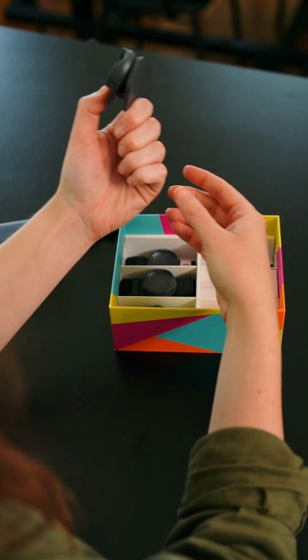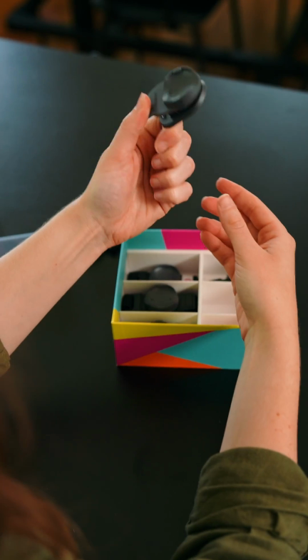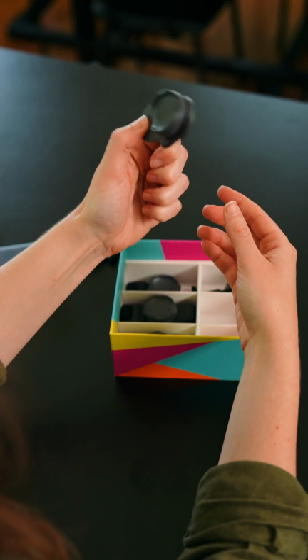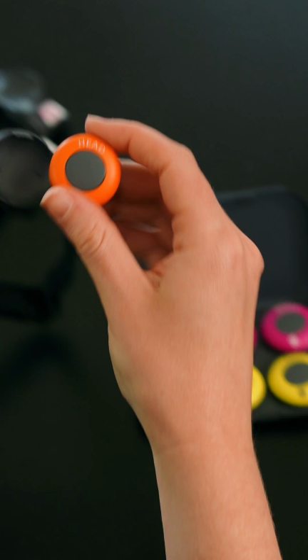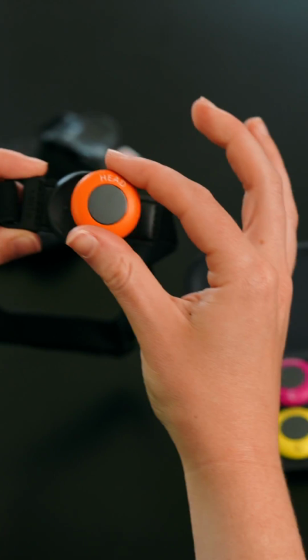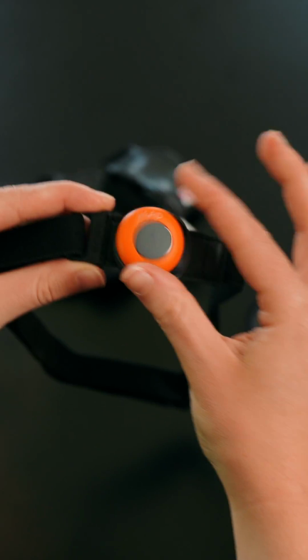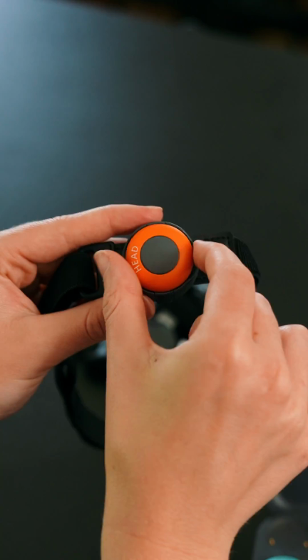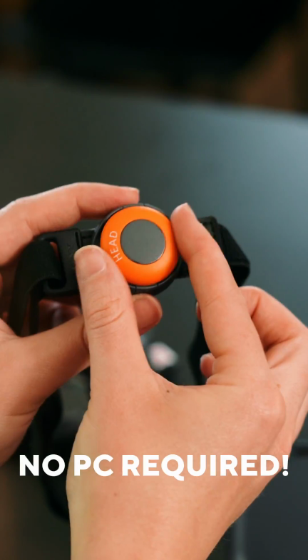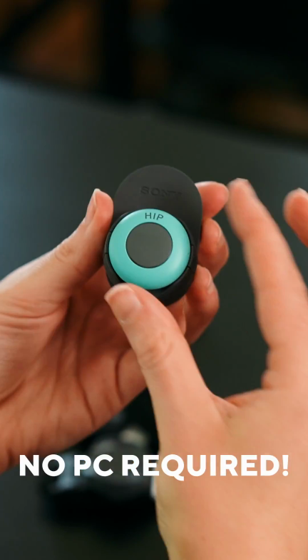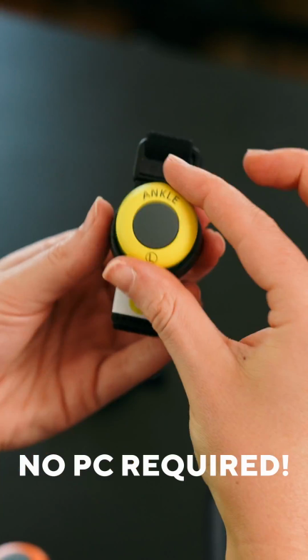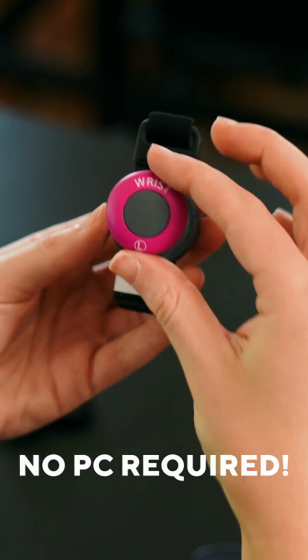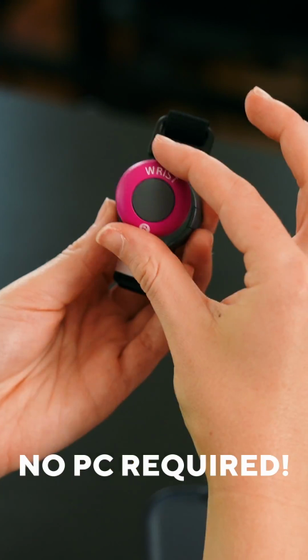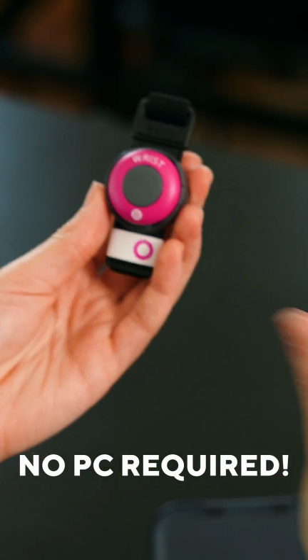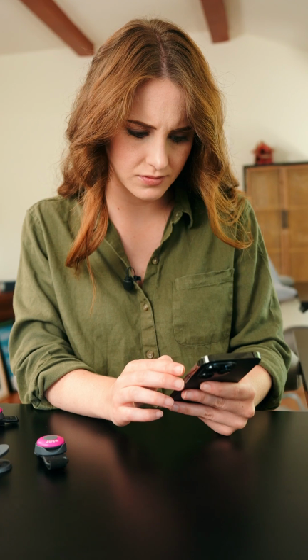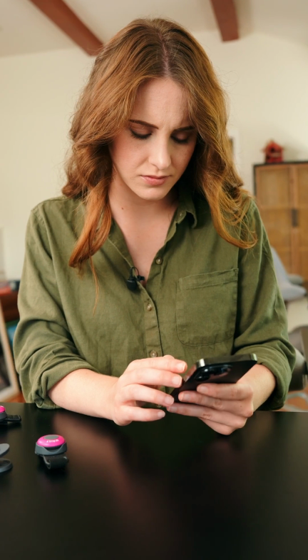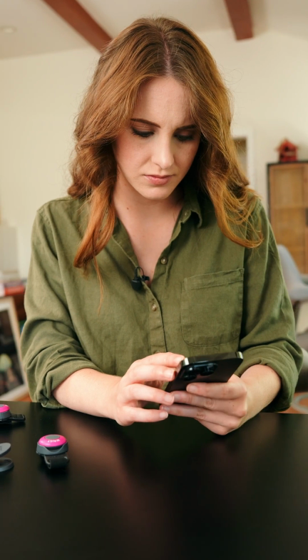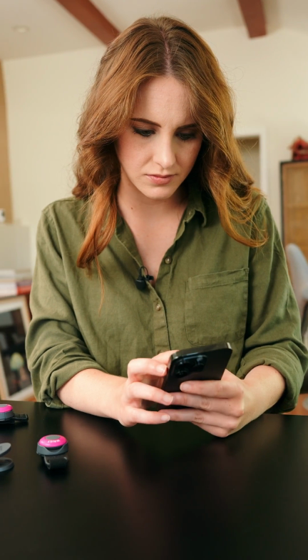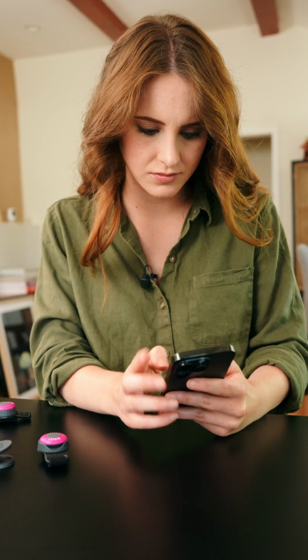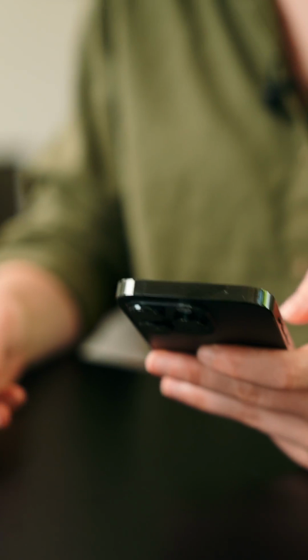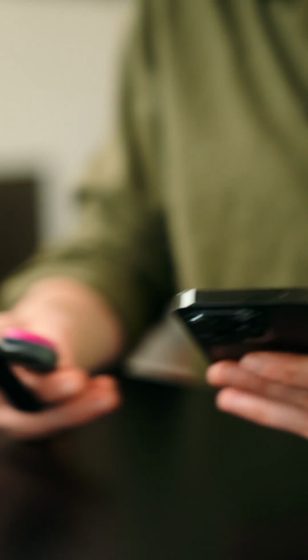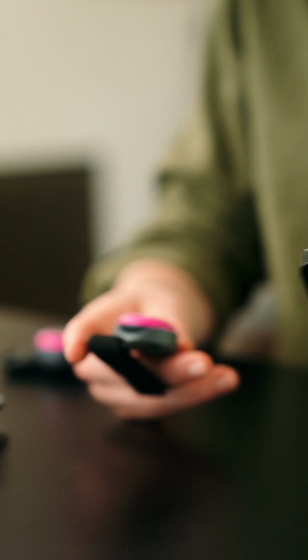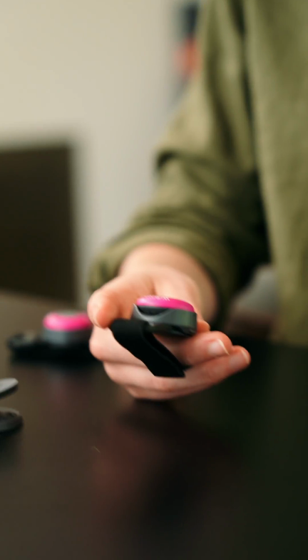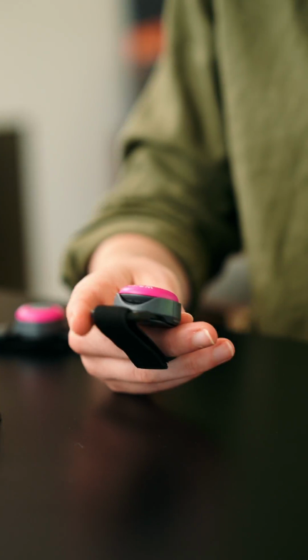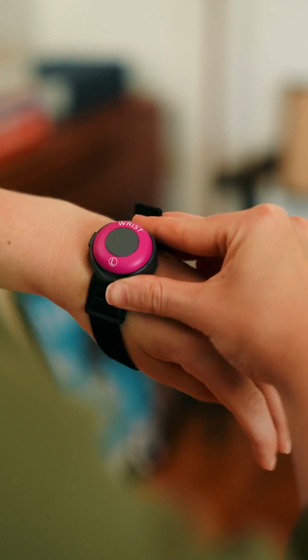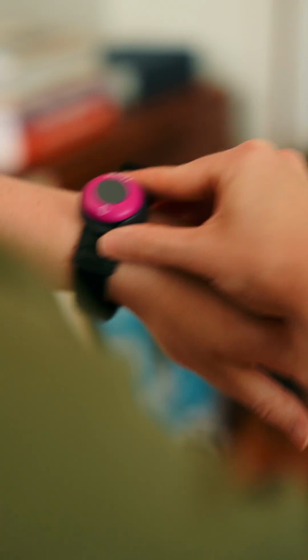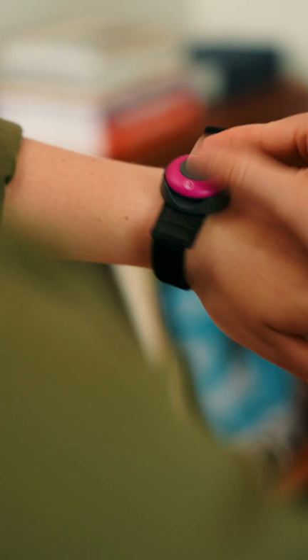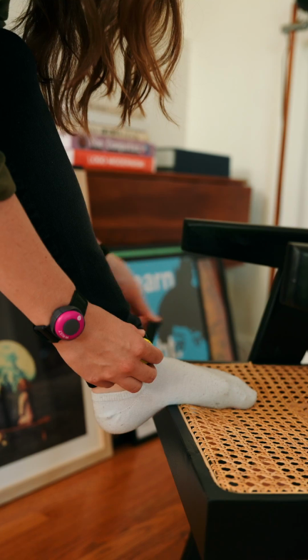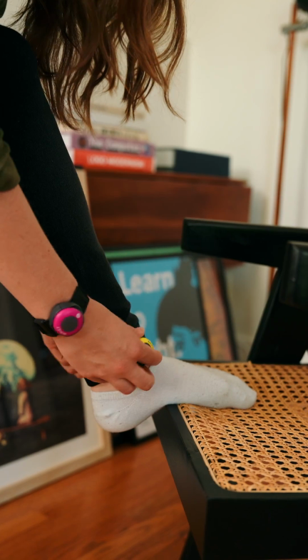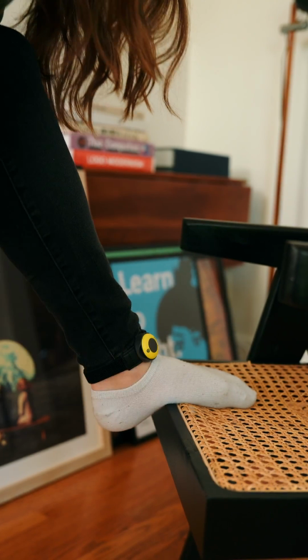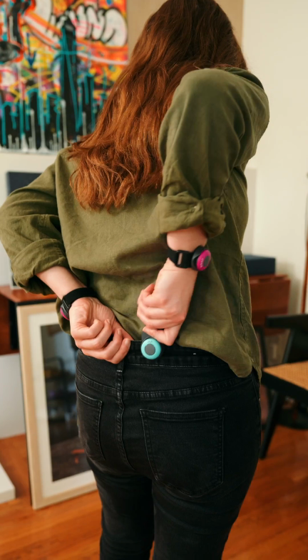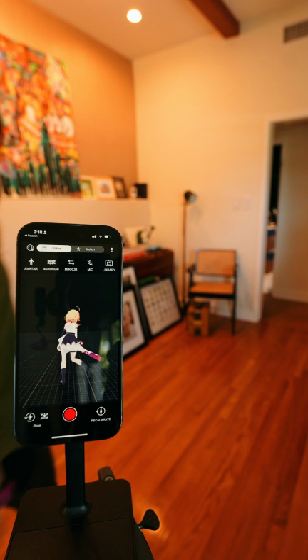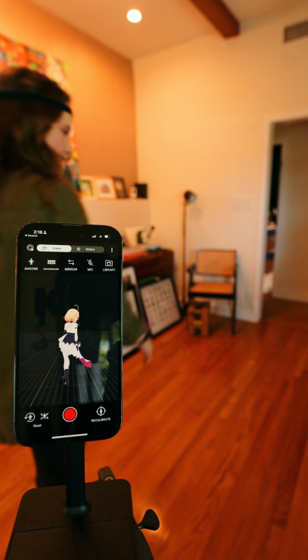All you need is a smartphone — no PC required. Simply download the app, pair up the sensors, and place them on your arms, legs, hip, and head.